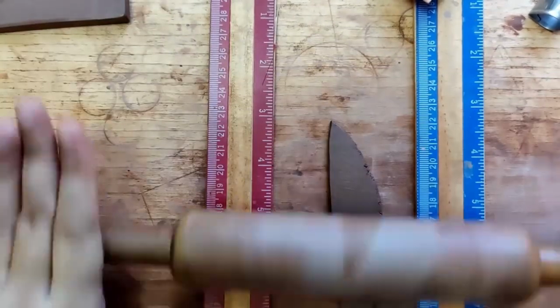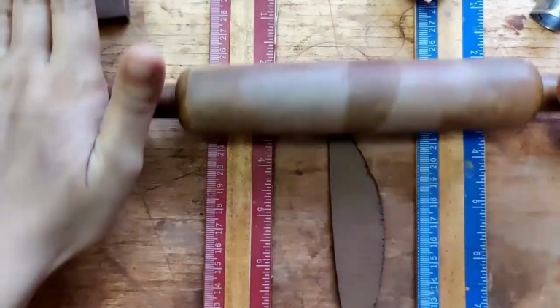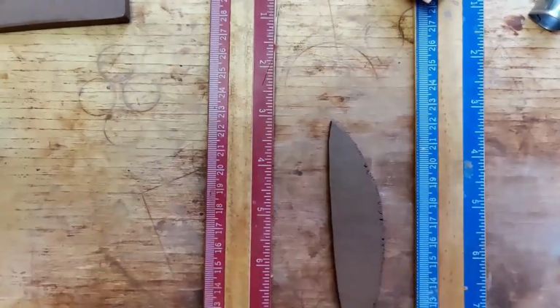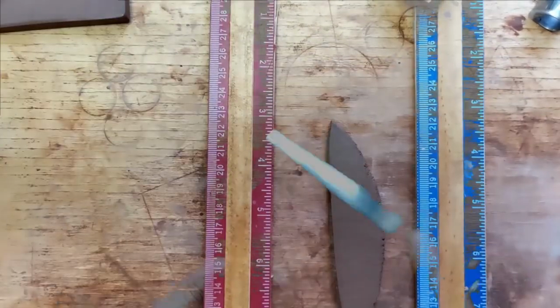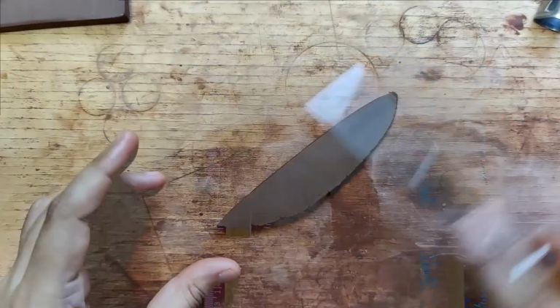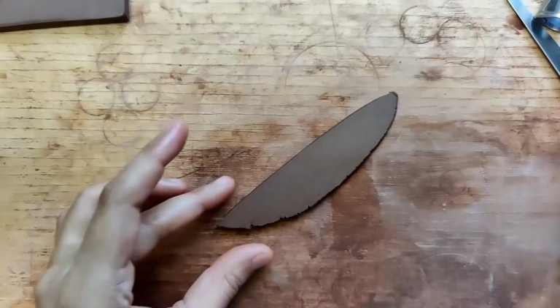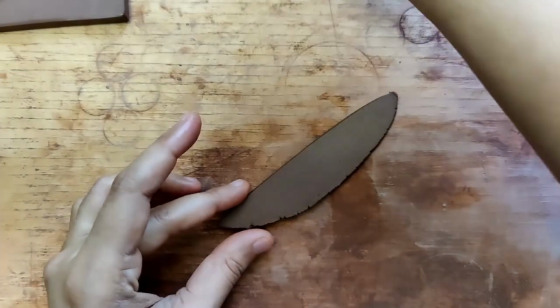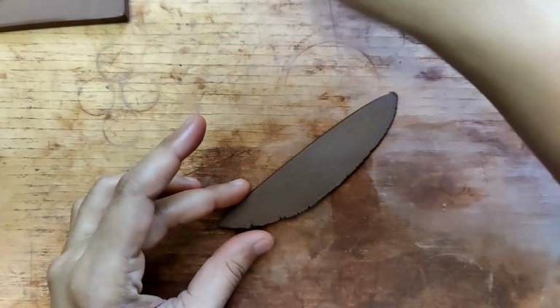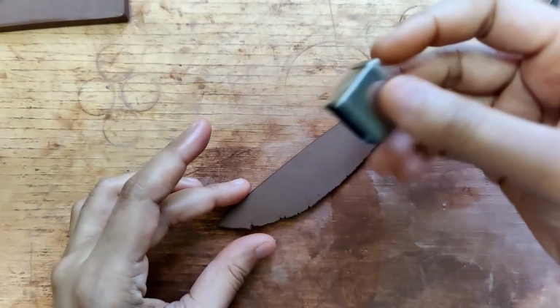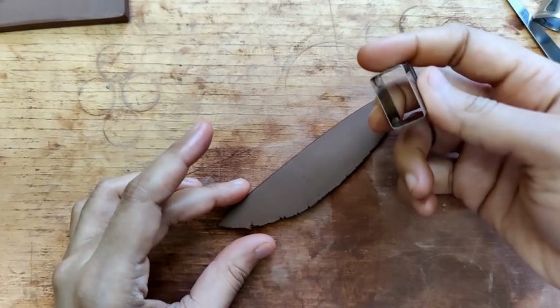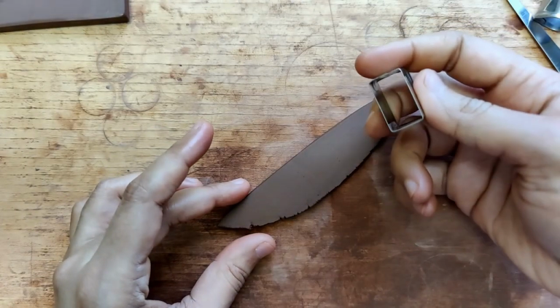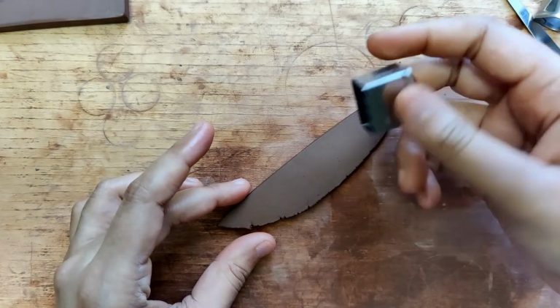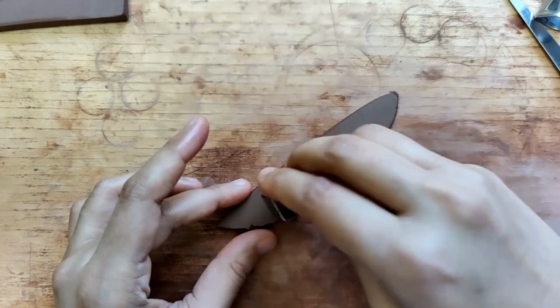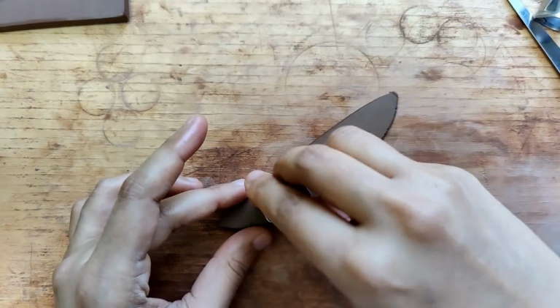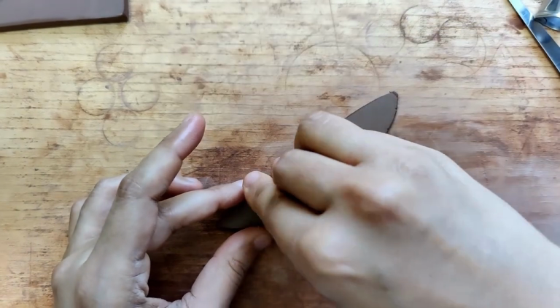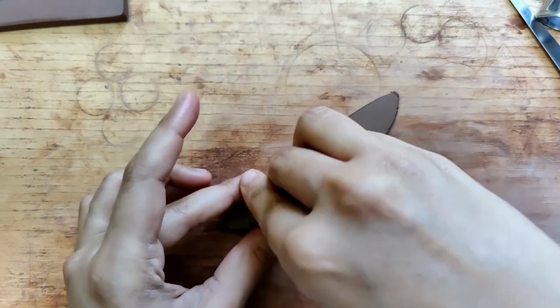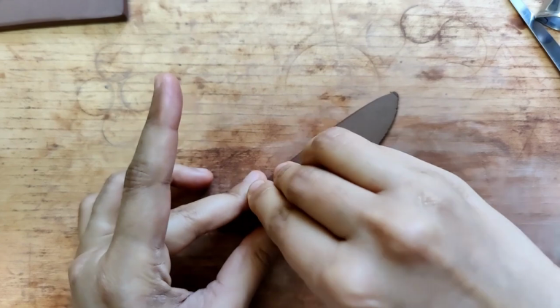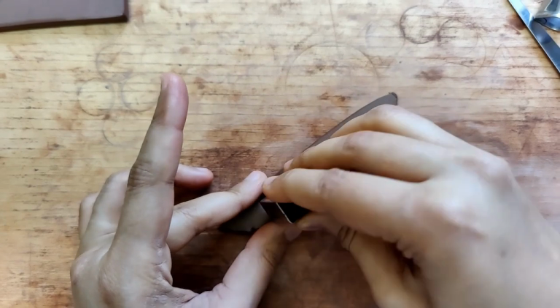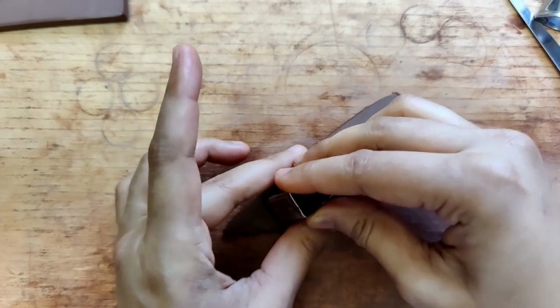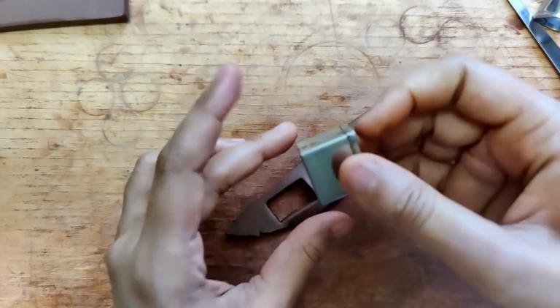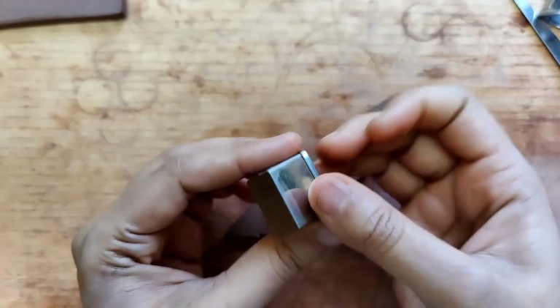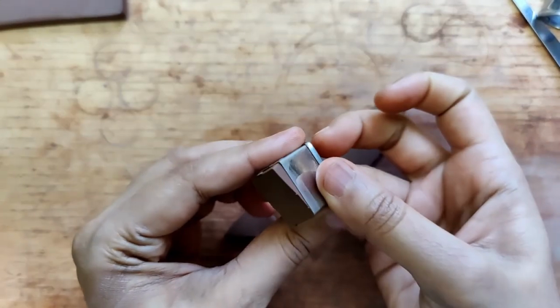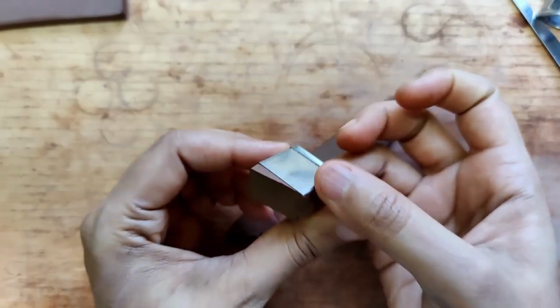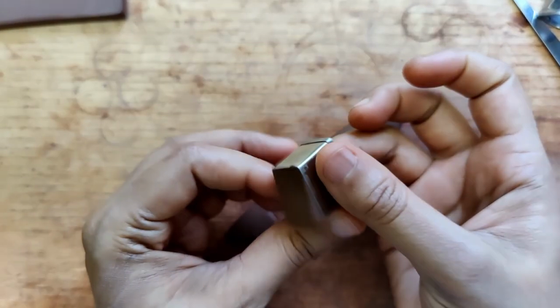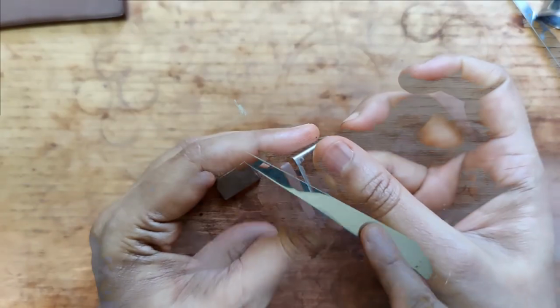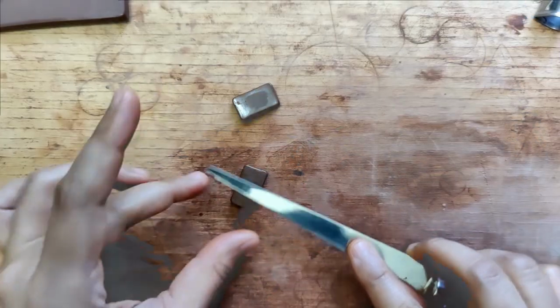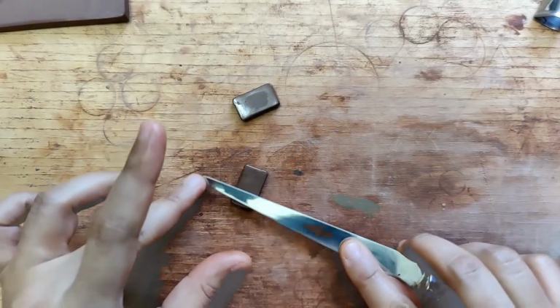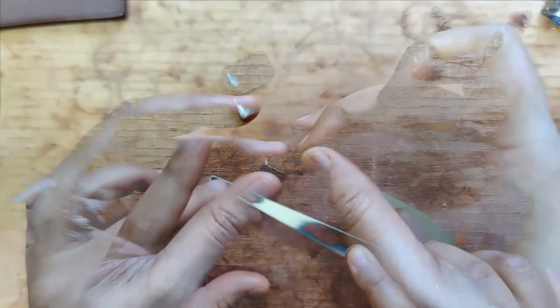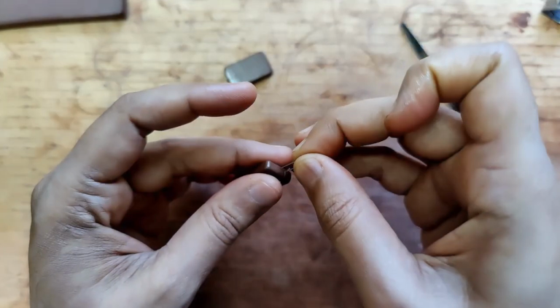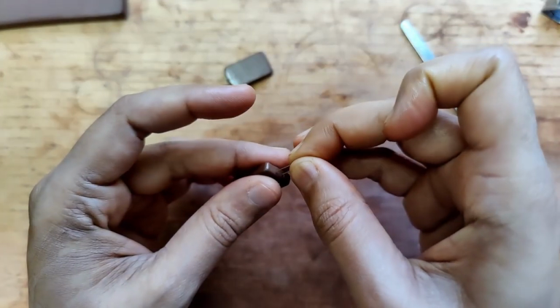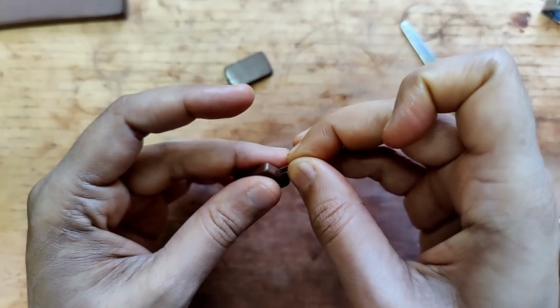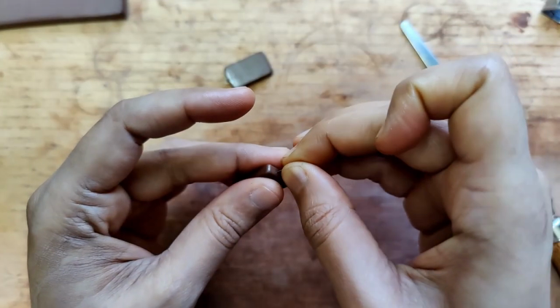I smoothen this using my fettling knife. Using a rectangular shaped cookie cutter, I cut out a pair. I smoothen this as well, and I use a gauge 26 nichrome wire U-pin.